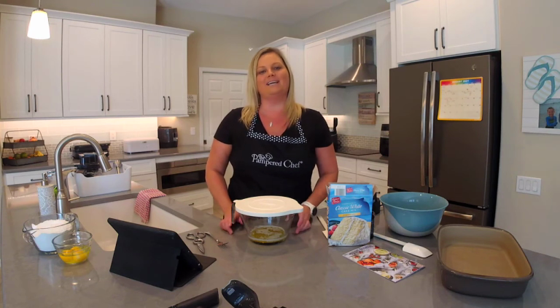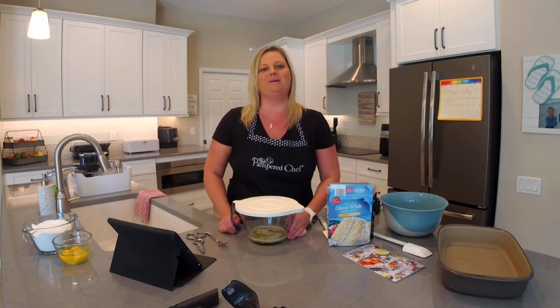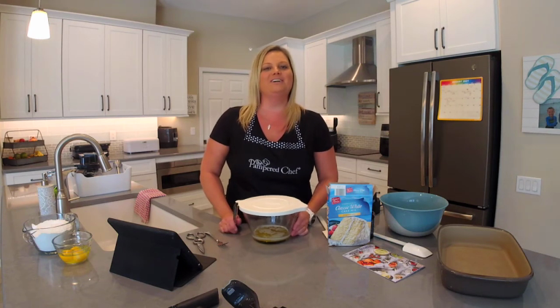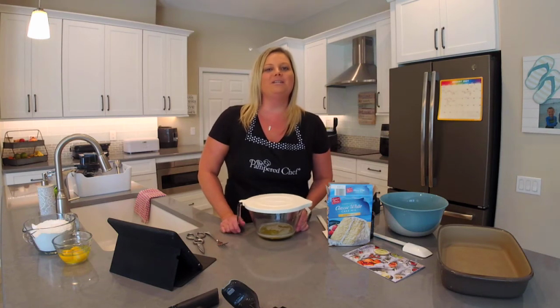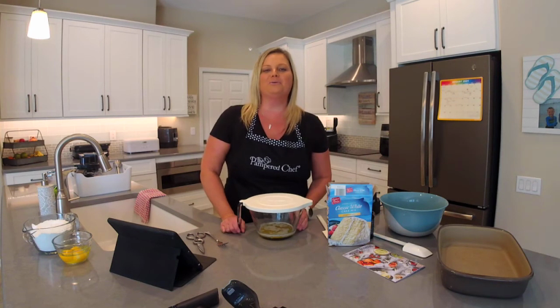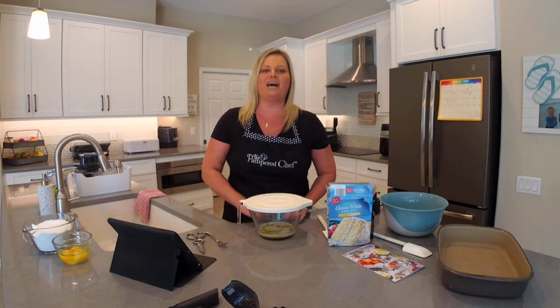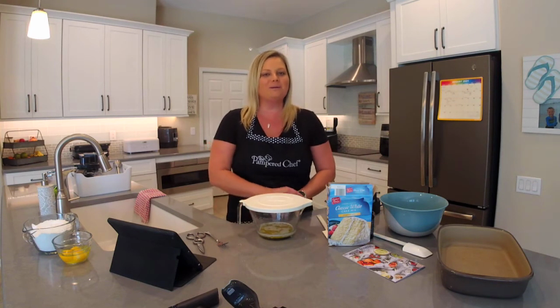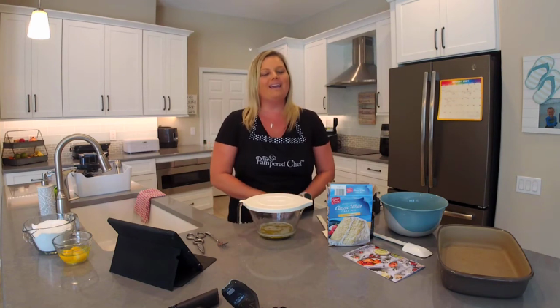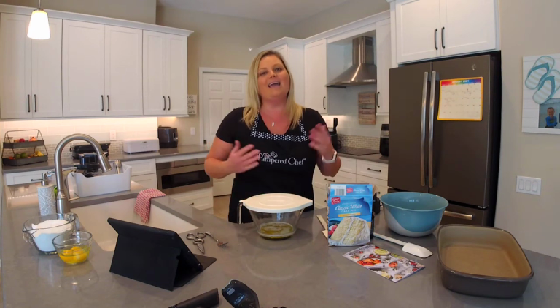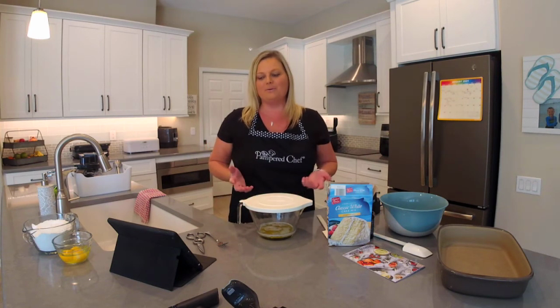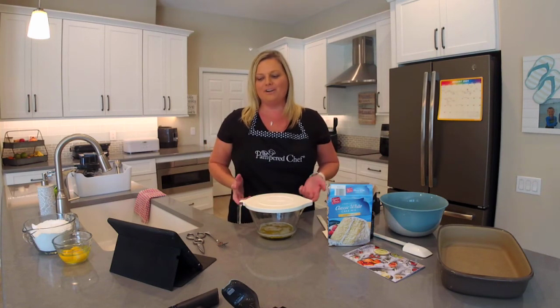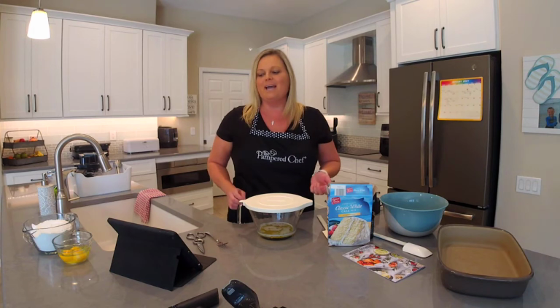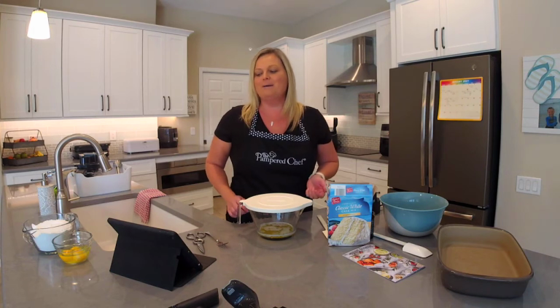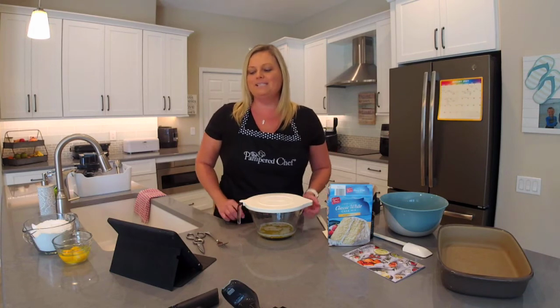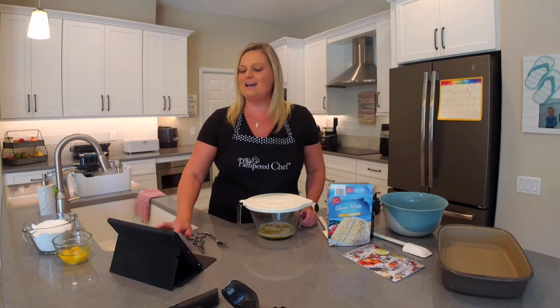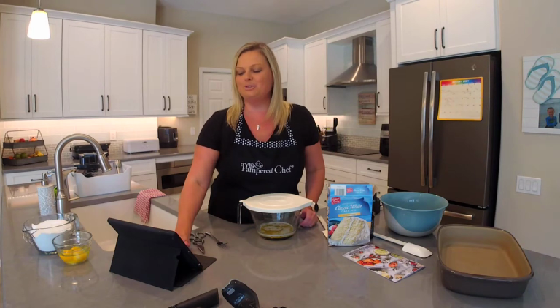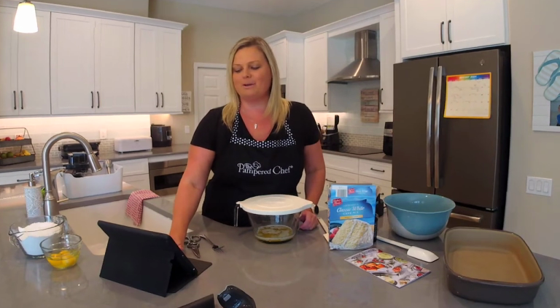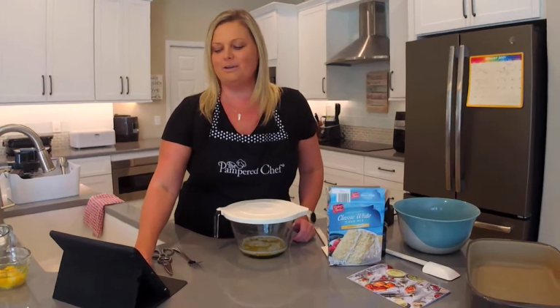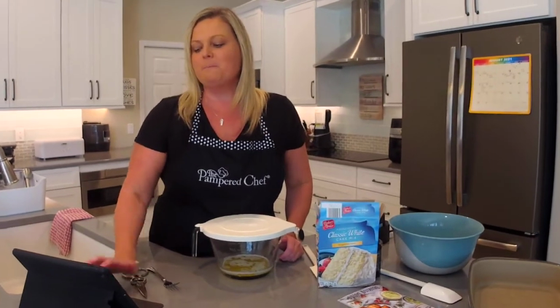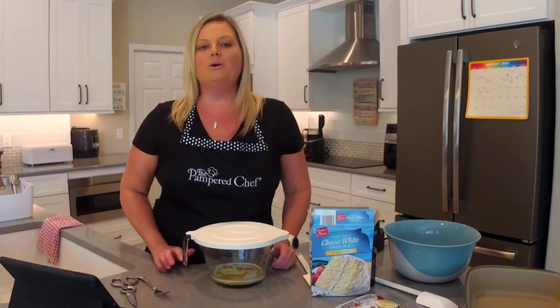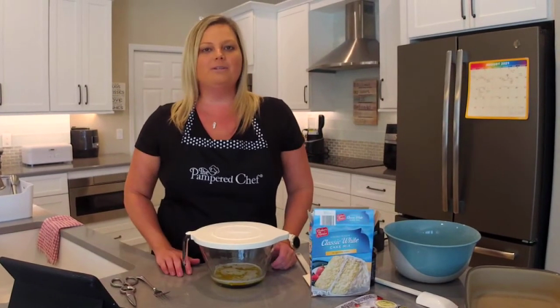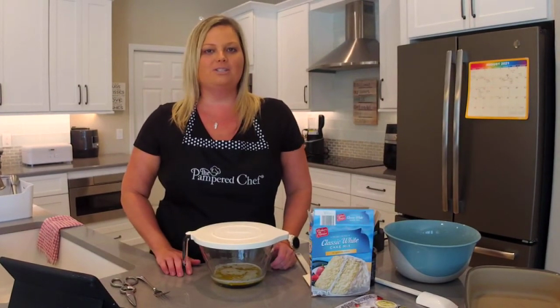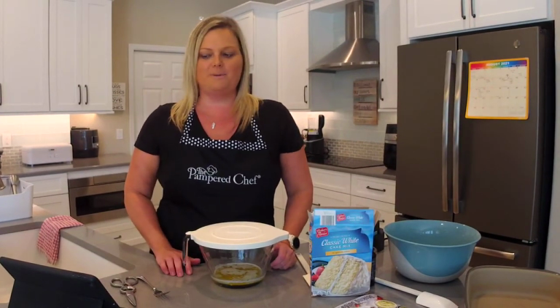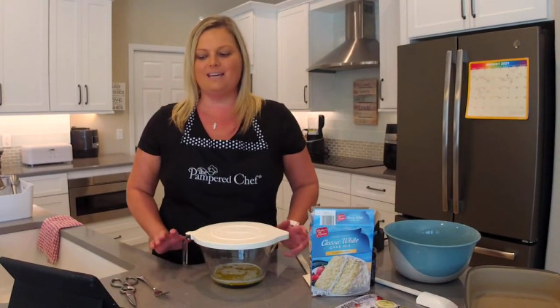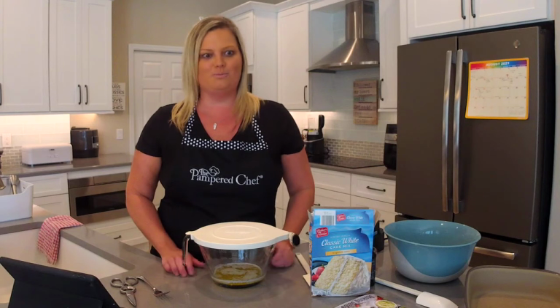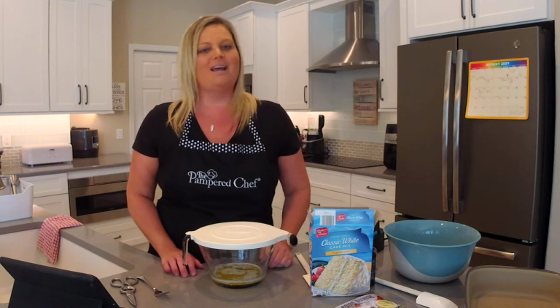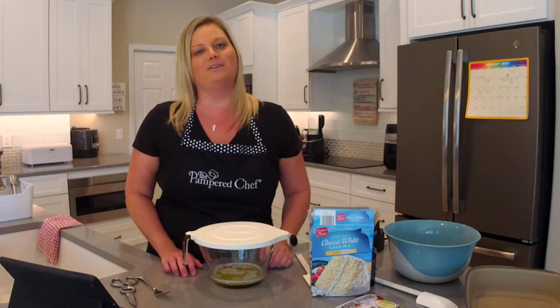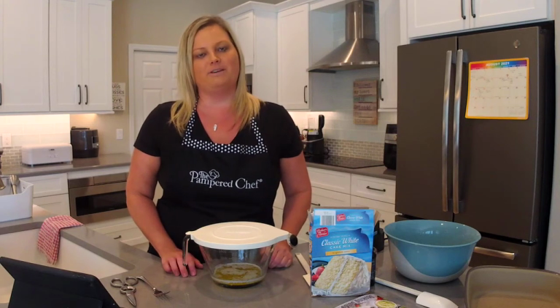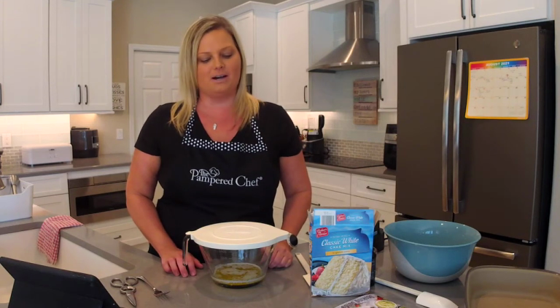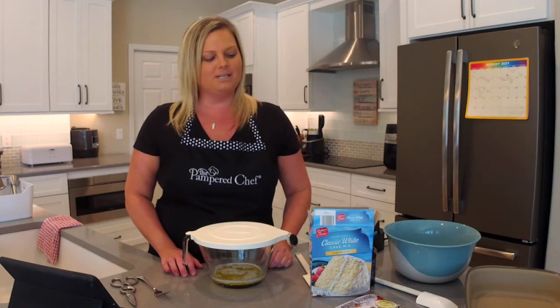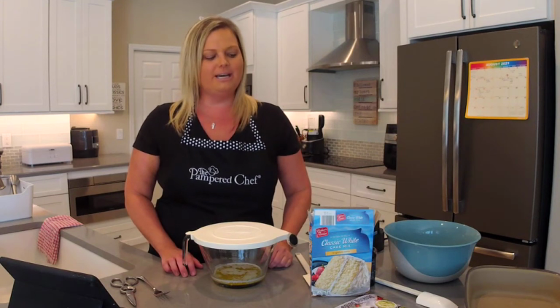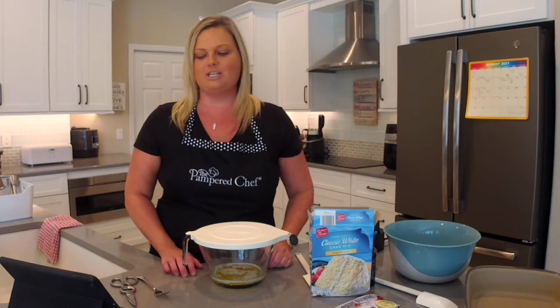Please like and share my videos. Let me know if you're watching live or on replay and where you're watching from, and please join my recipe group. You'll be able to find this recipe and thousands more at theflipflopchef.com. So let's go ahead and get started.